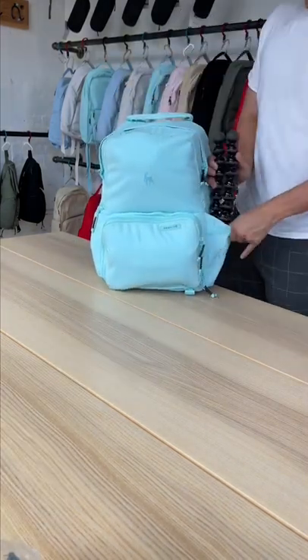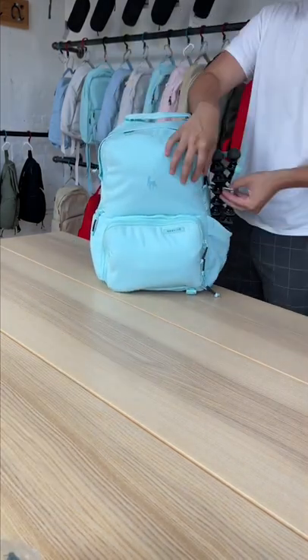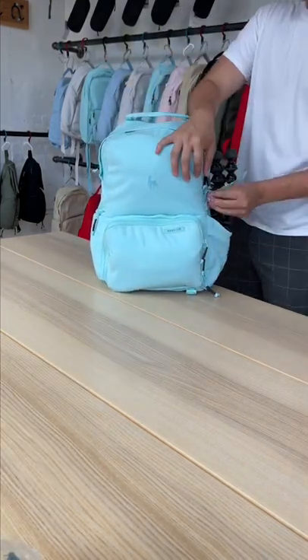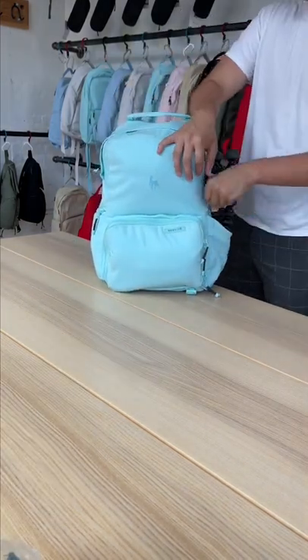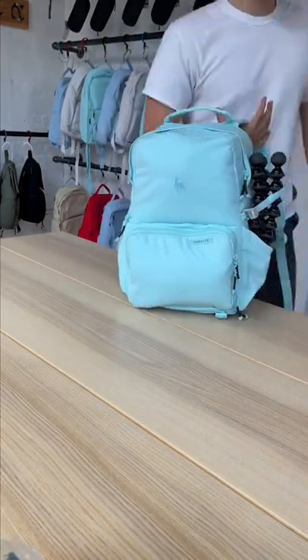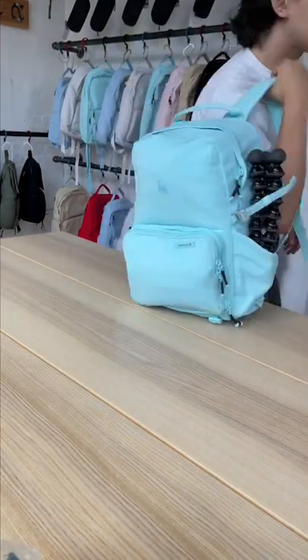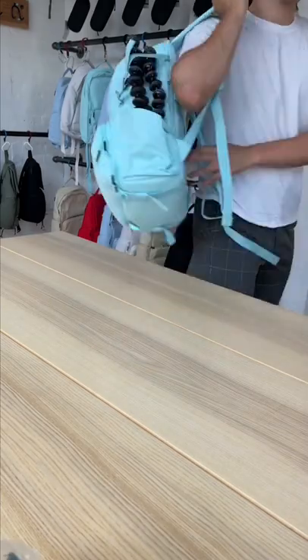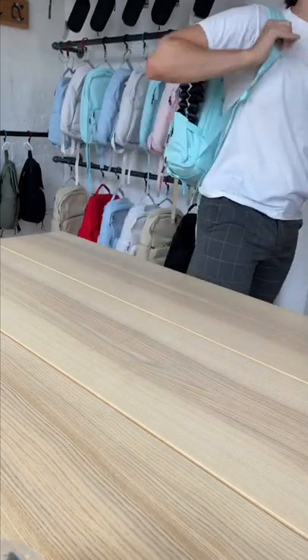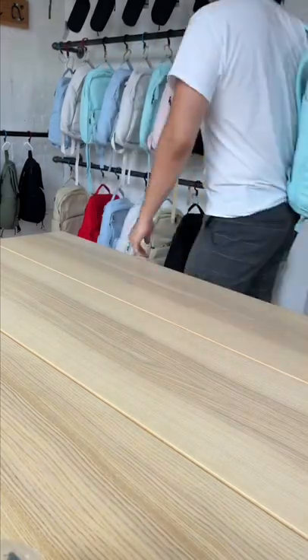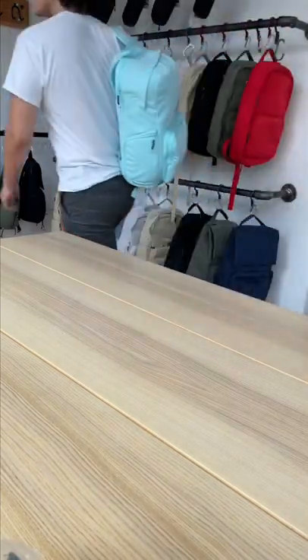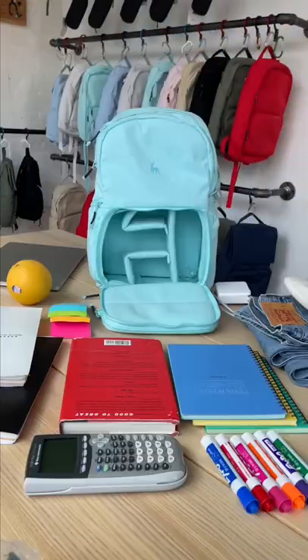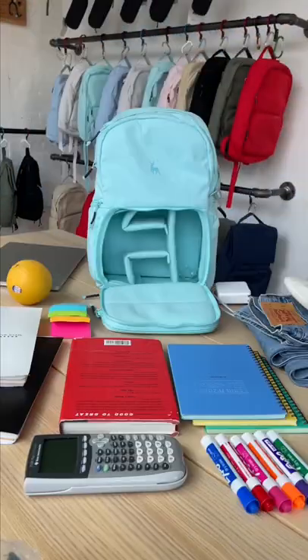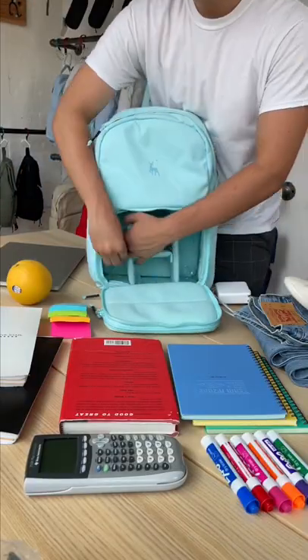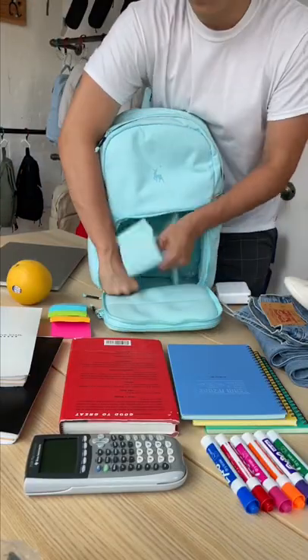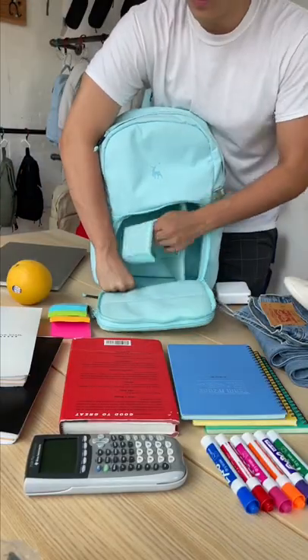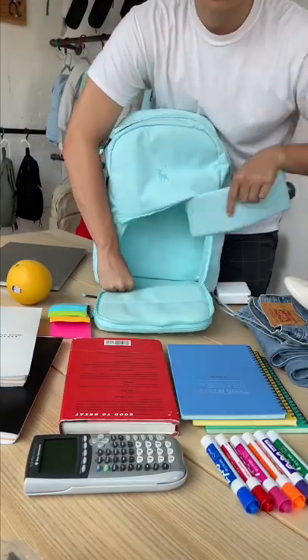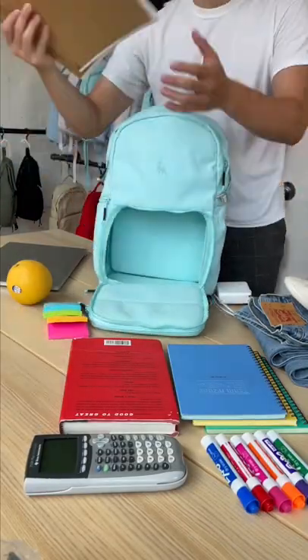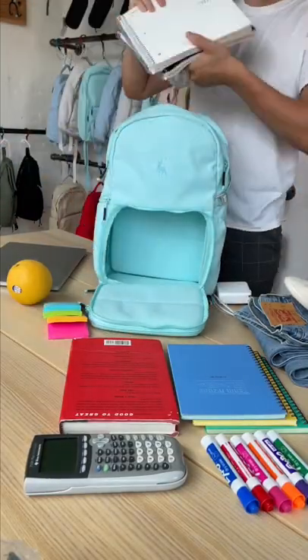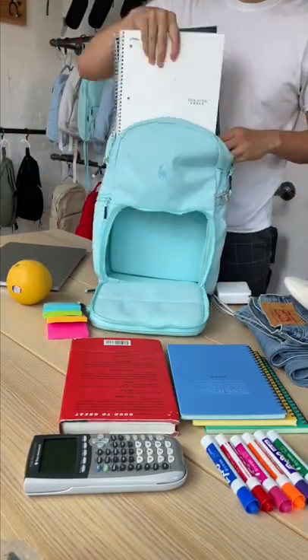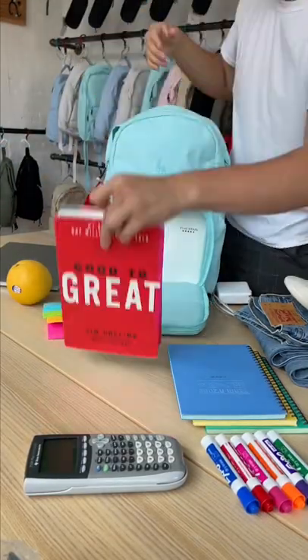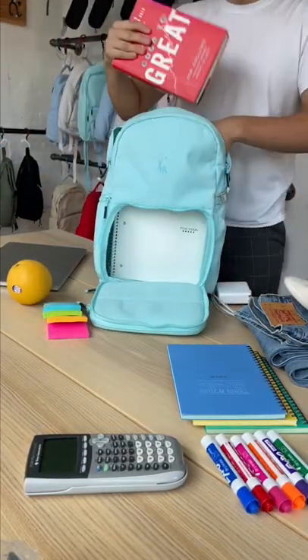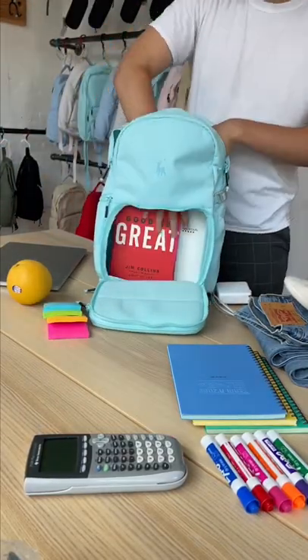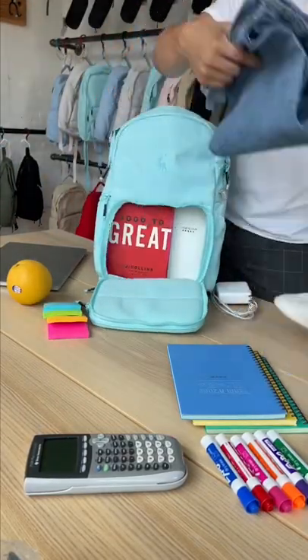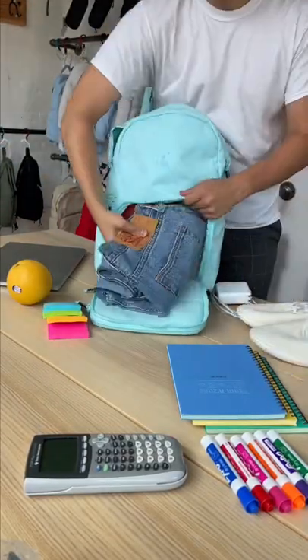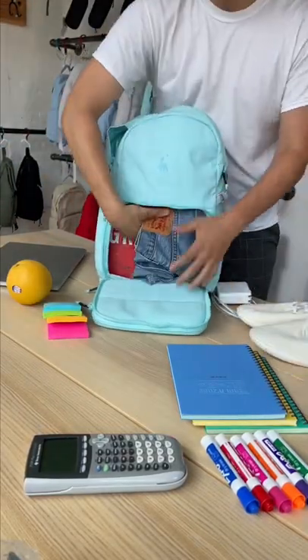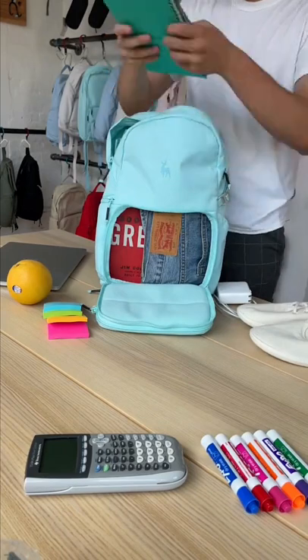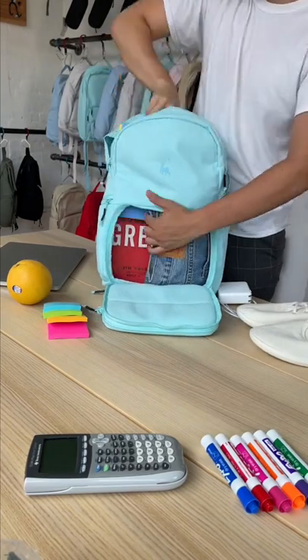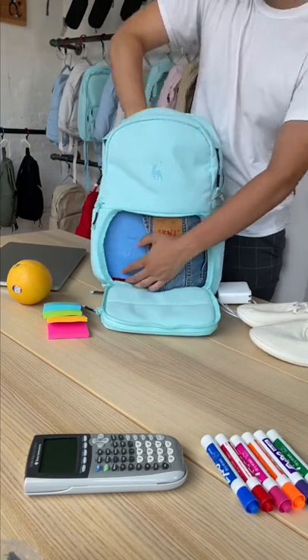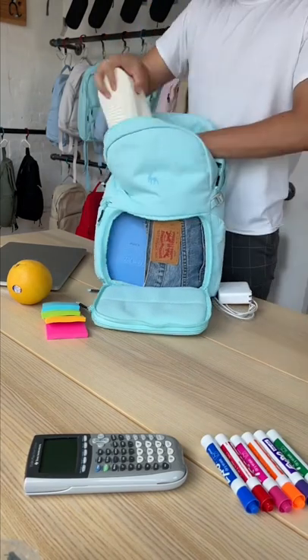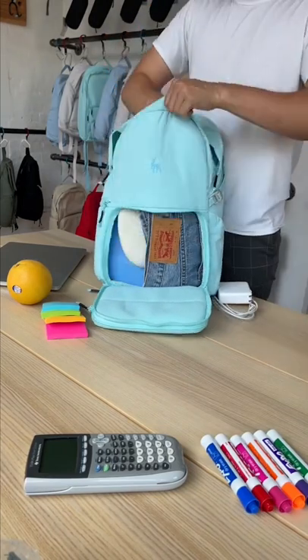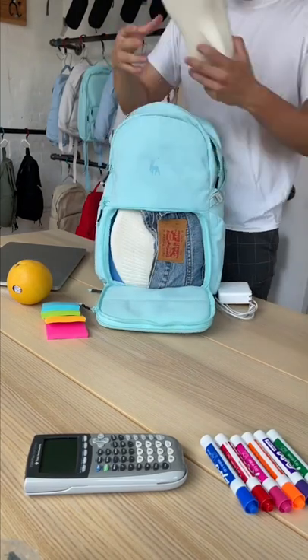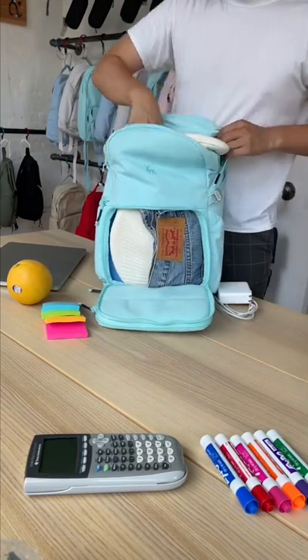Now let's see how many everyday items I can fit. Just by taking out the dividers I can fit in two notebooks, another book, a pair of jeans, some small notebooks, and a pair of shoes.